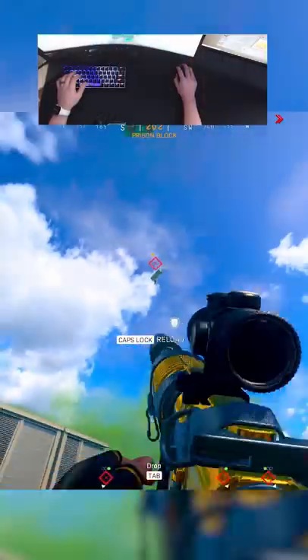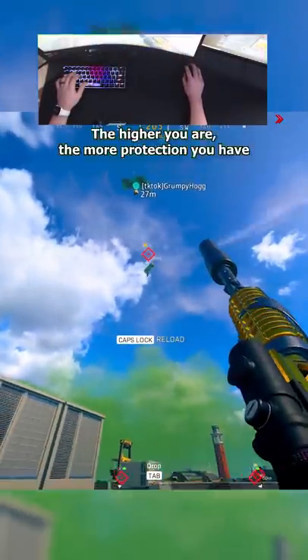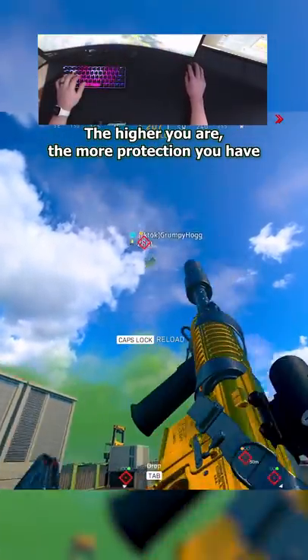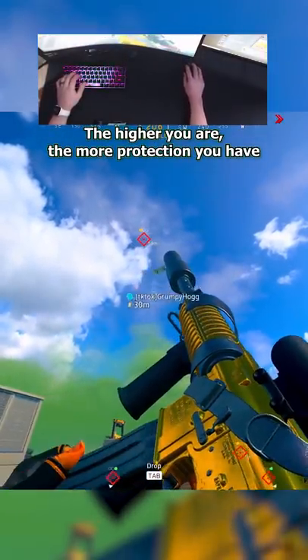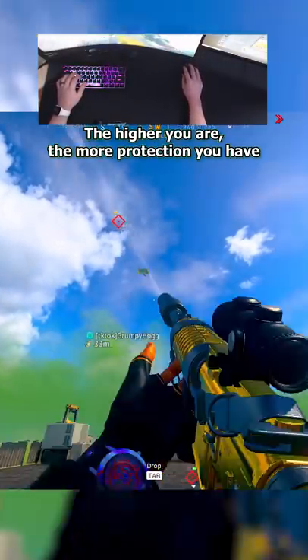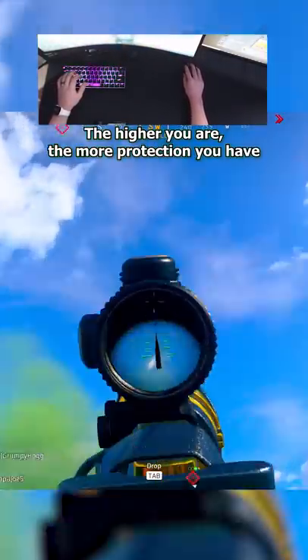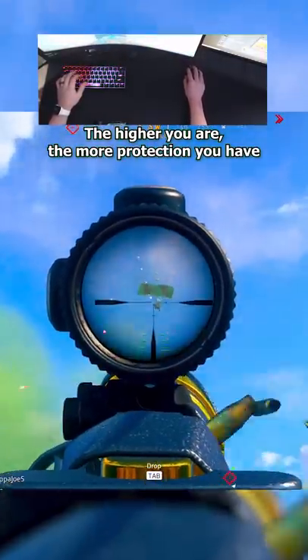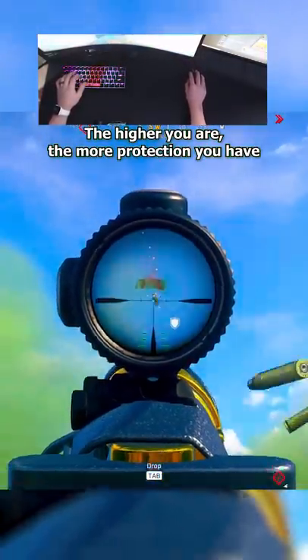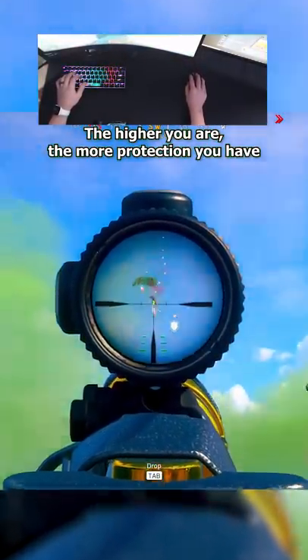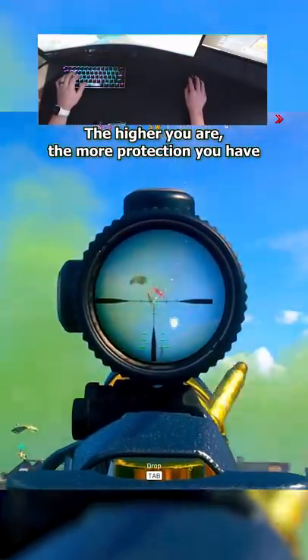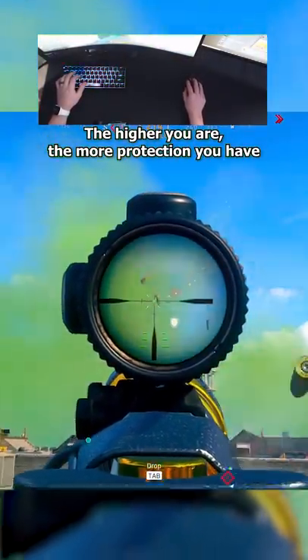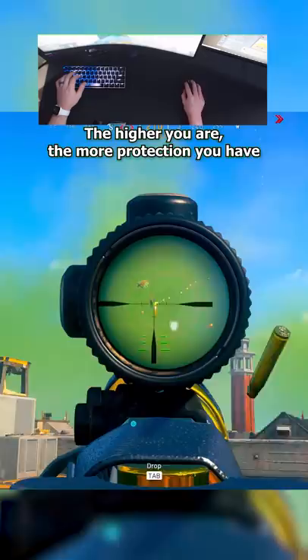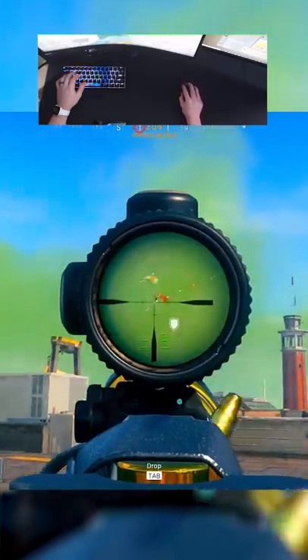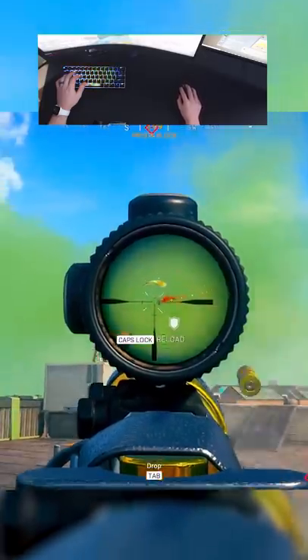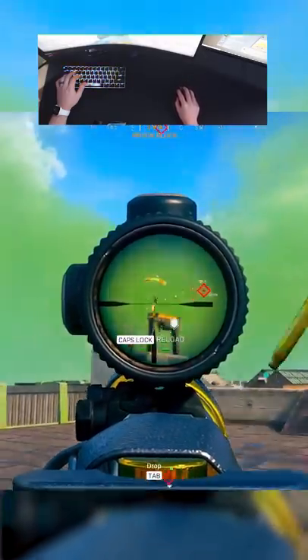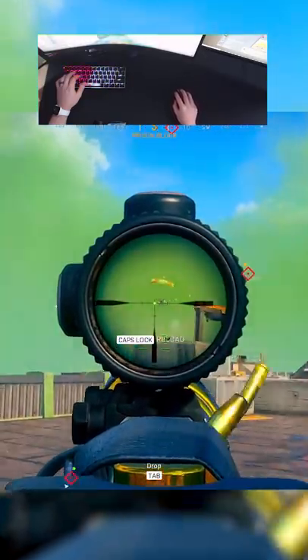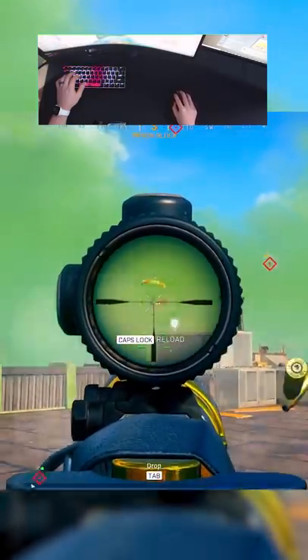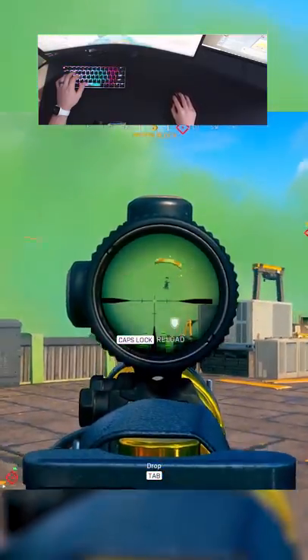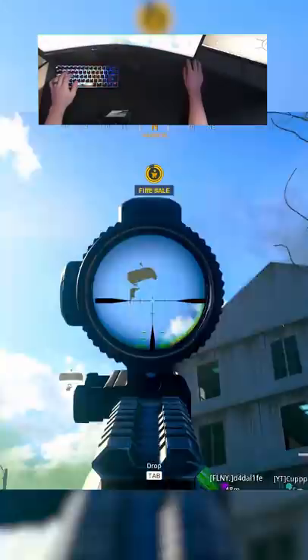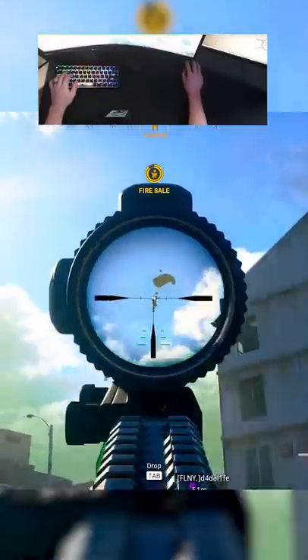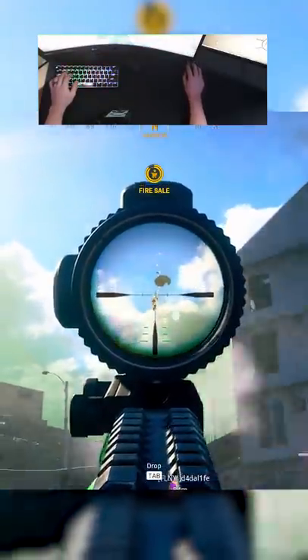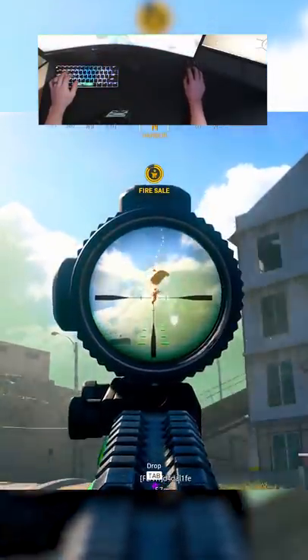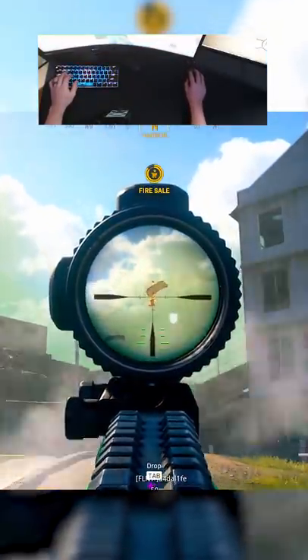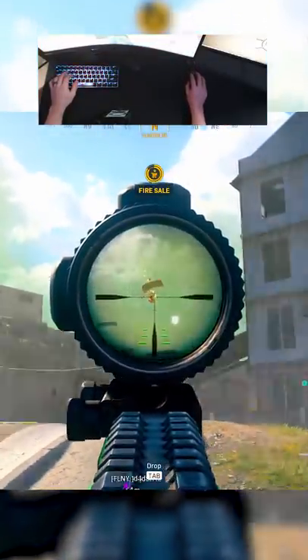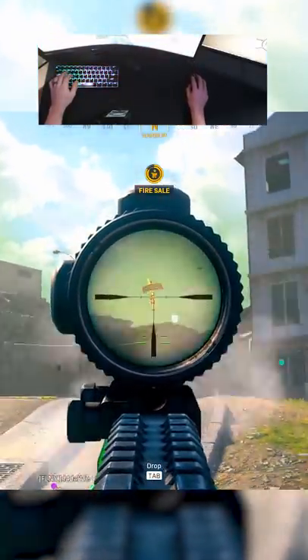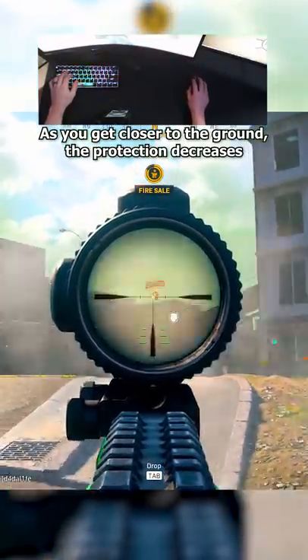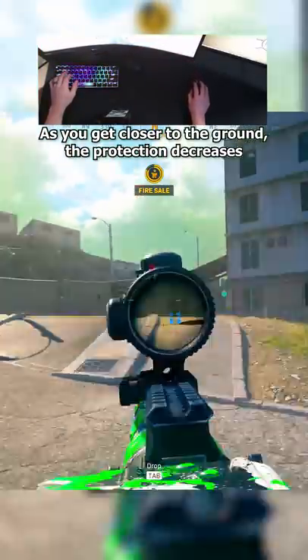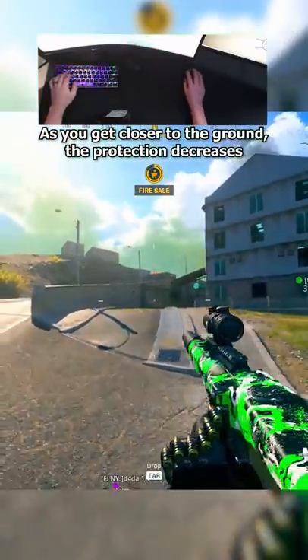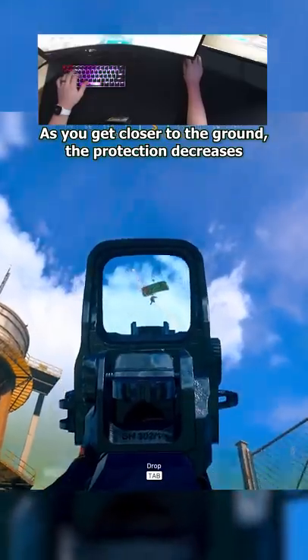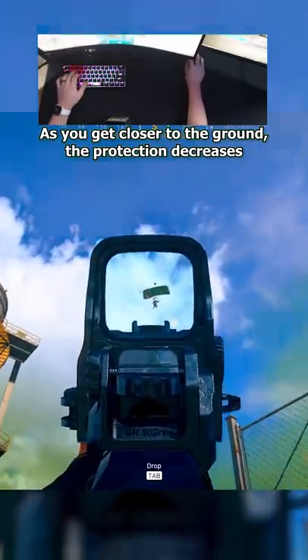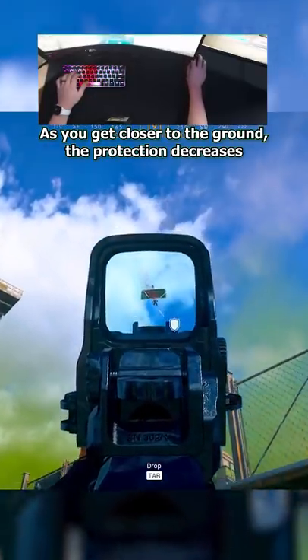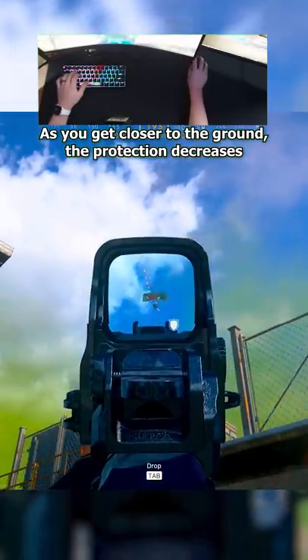First, the higher you are above a surface, whether that be the ground or rooftop, the more protection you have. You can literally dump two full clips into someone and they won't die as long as they're high up in the air. However, as you get closer to the ground, the strength of spawn protection decreases.